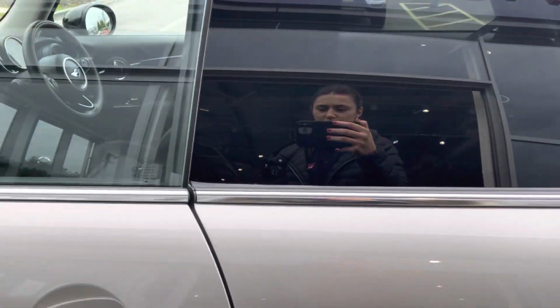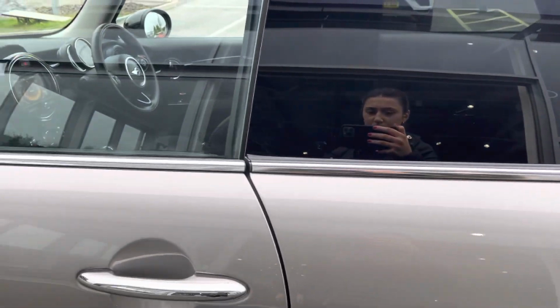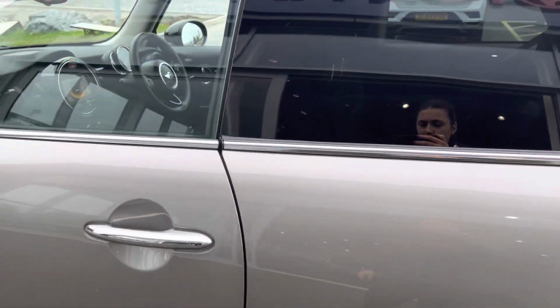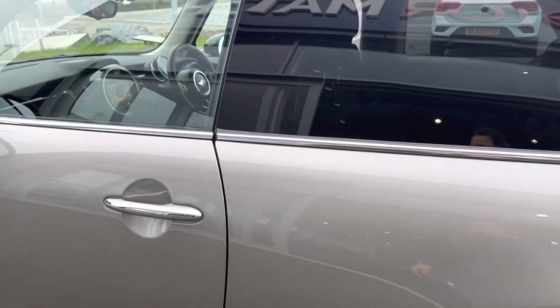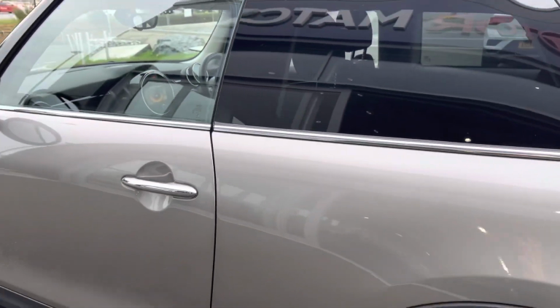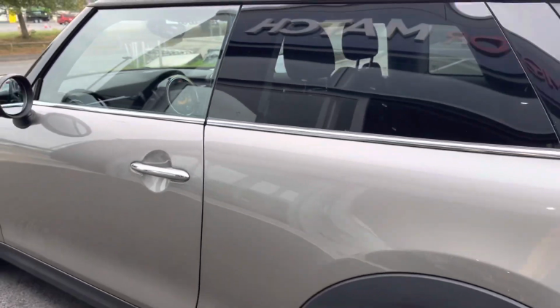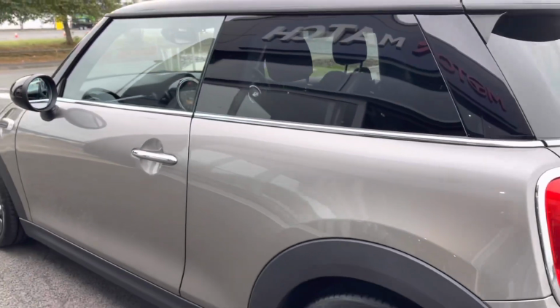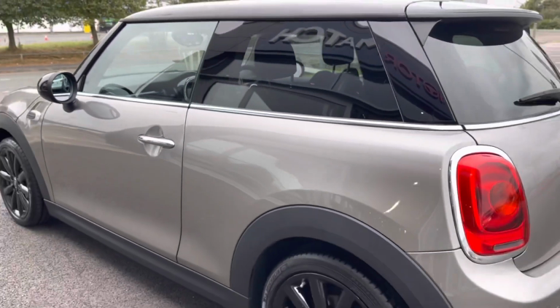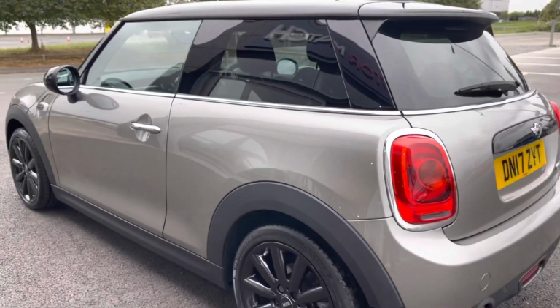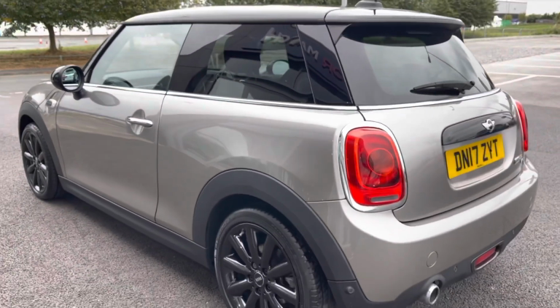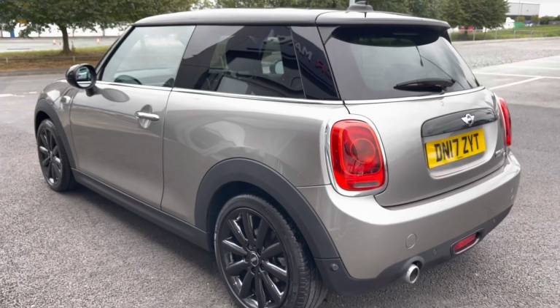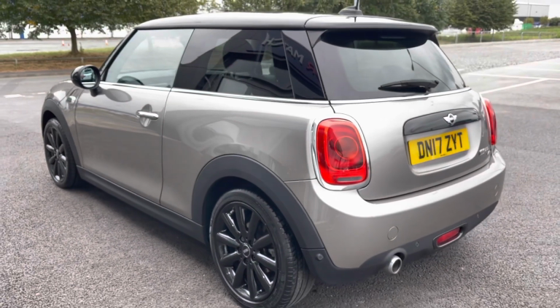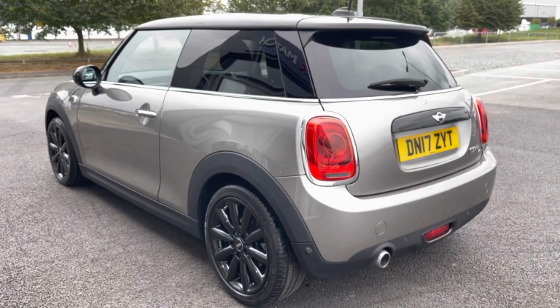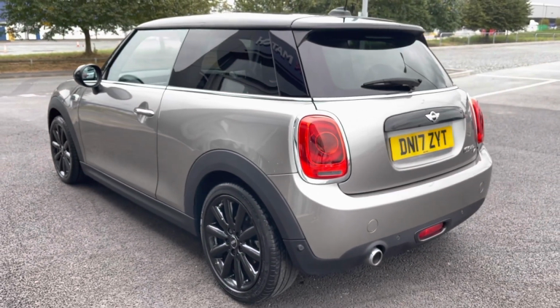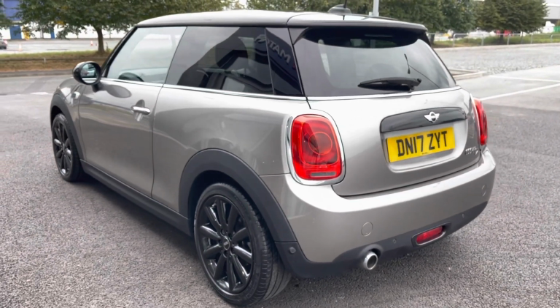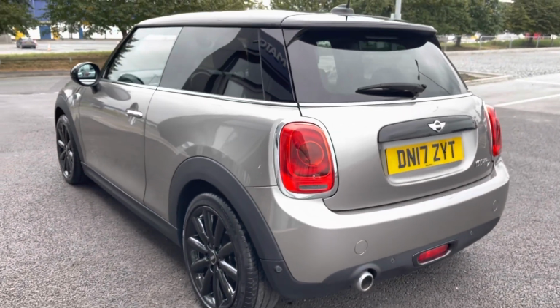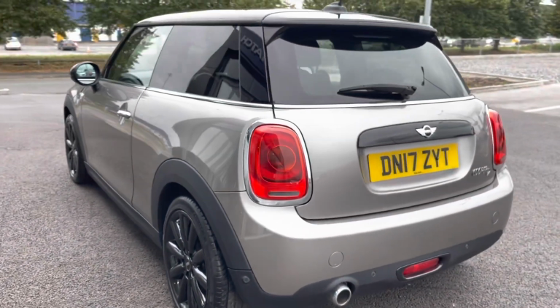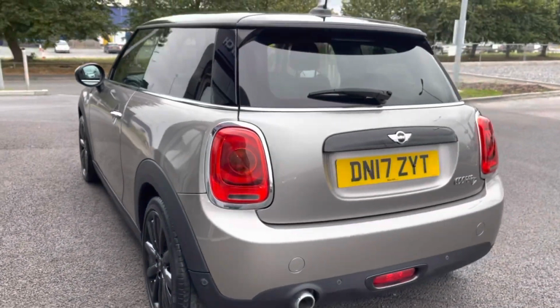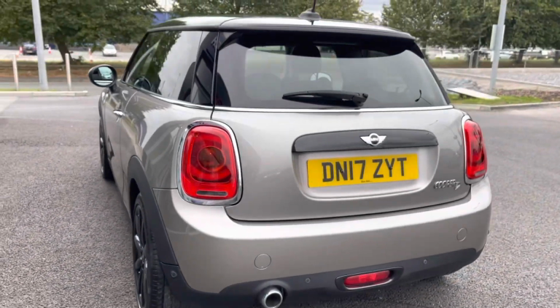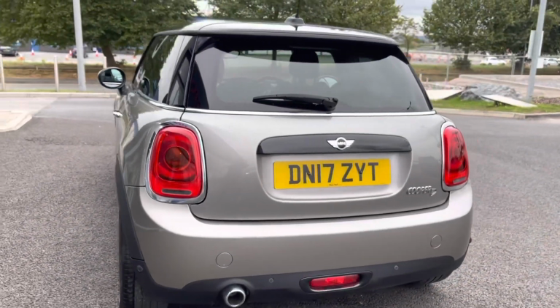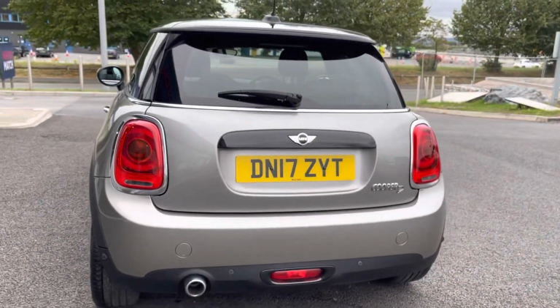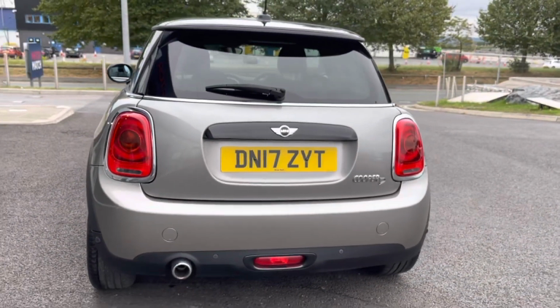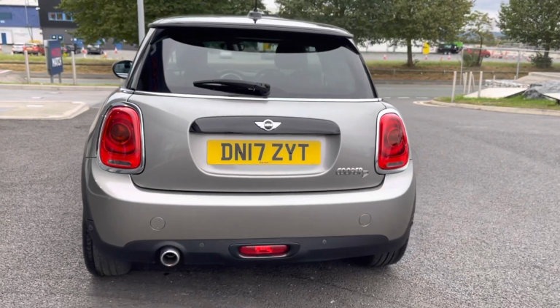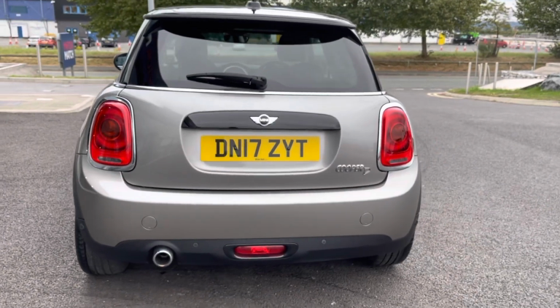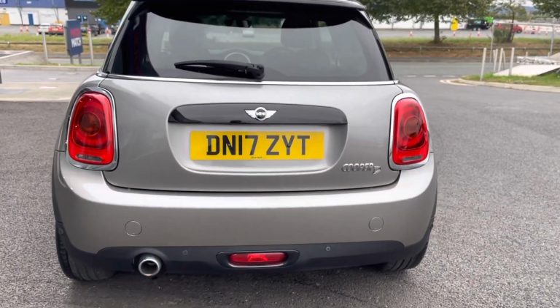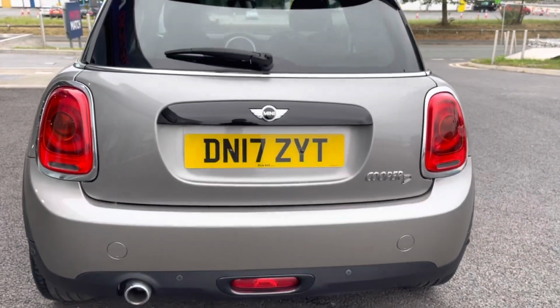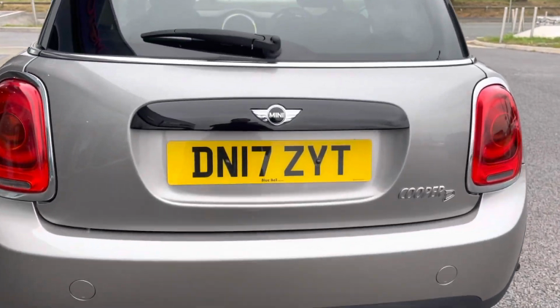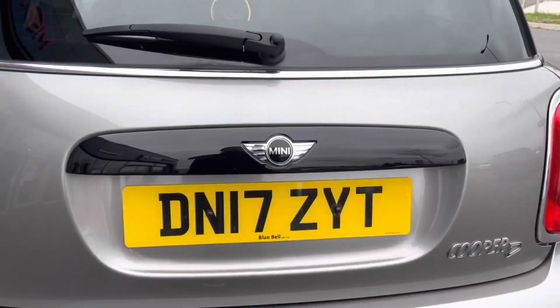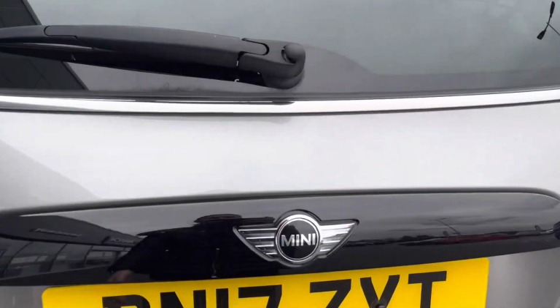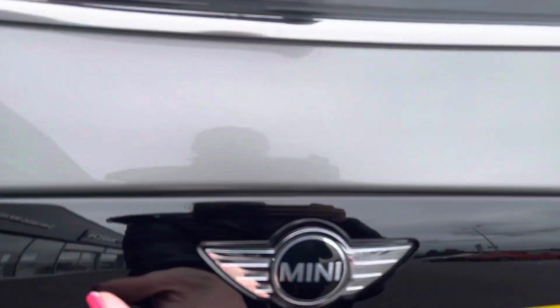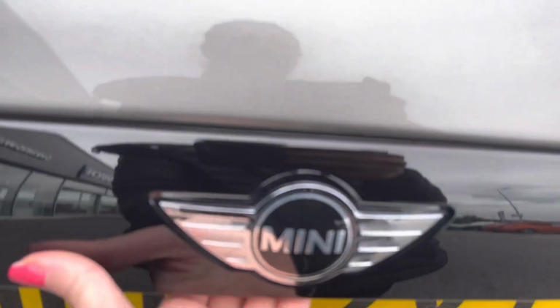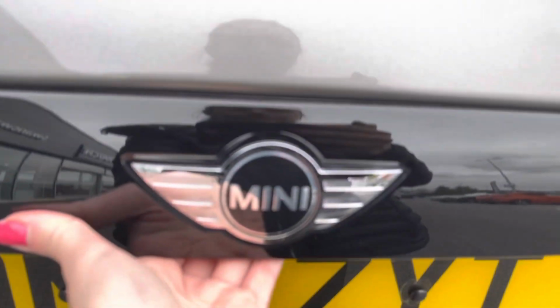Moving around the rear of the car, this vehicle has rear park distance control, which is worth an extra £260 and is a part of the £5,235 worth of optional extras on this car.